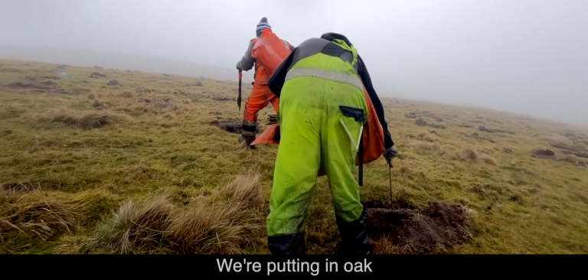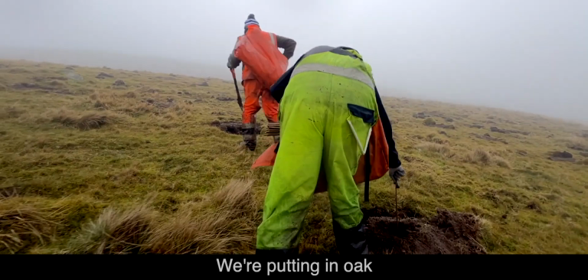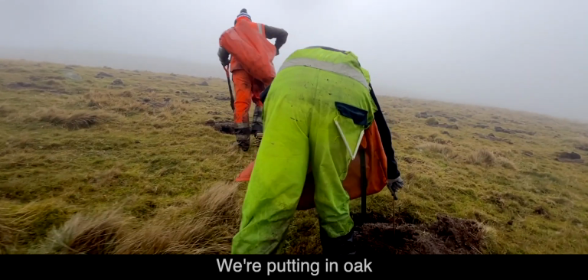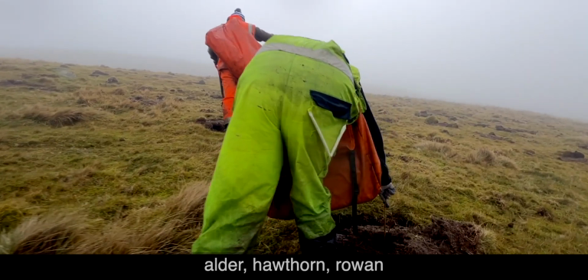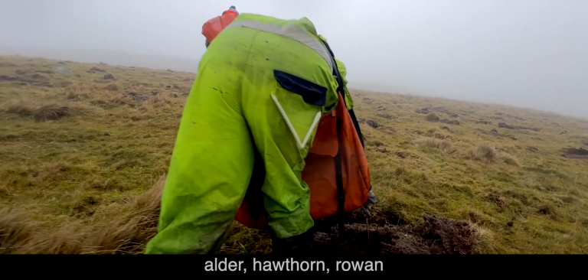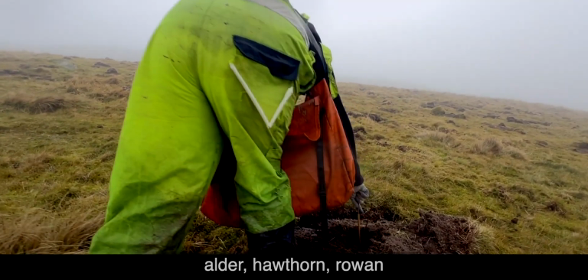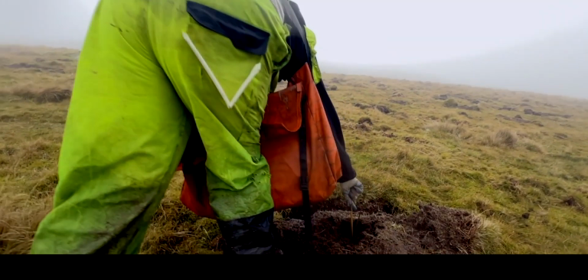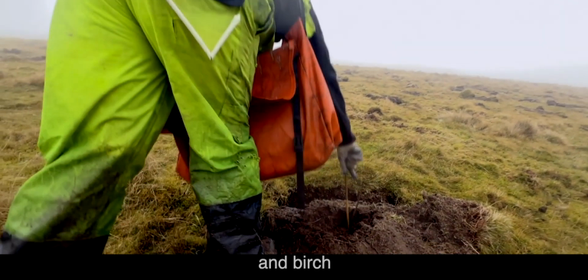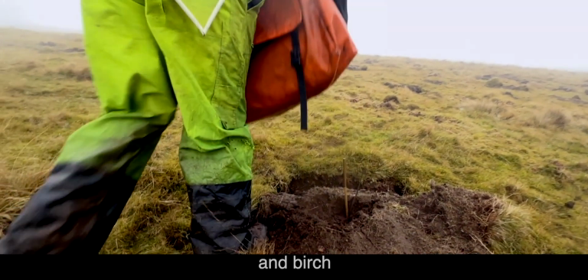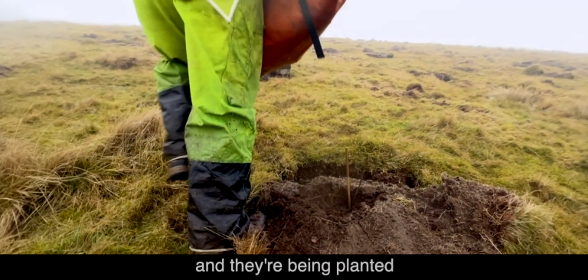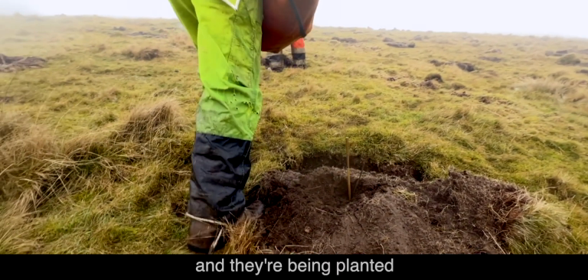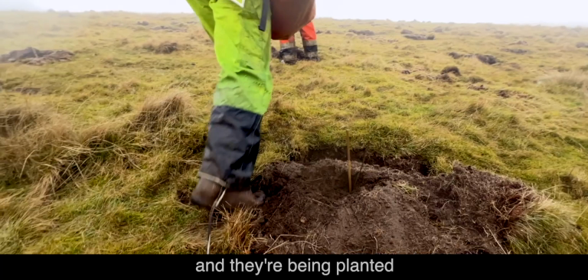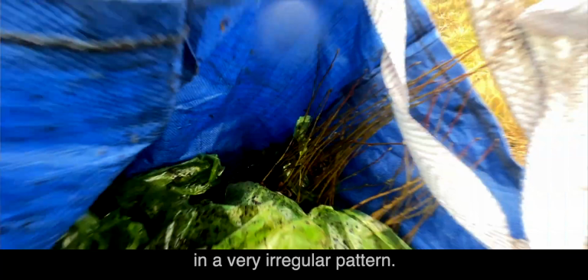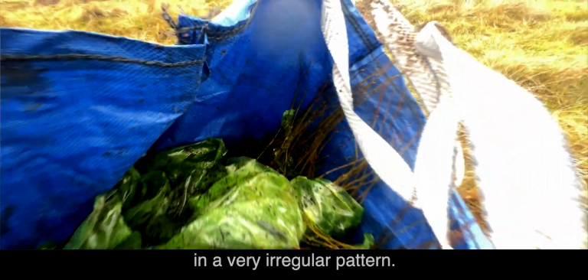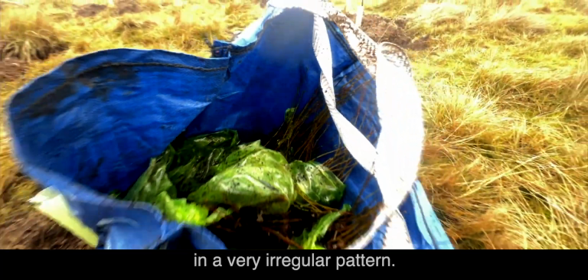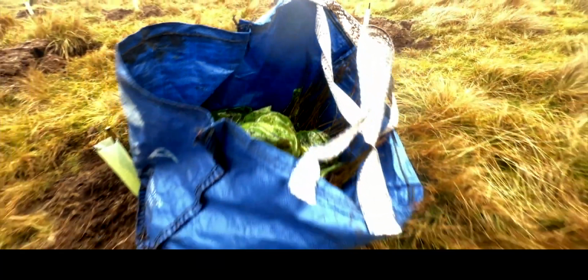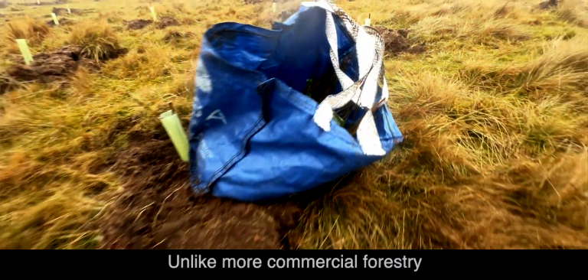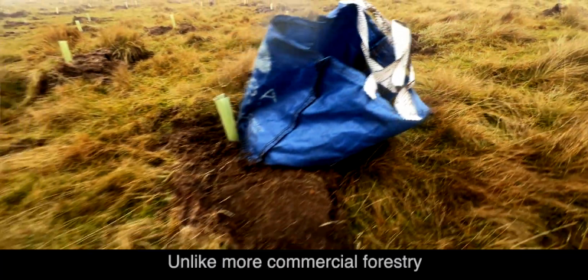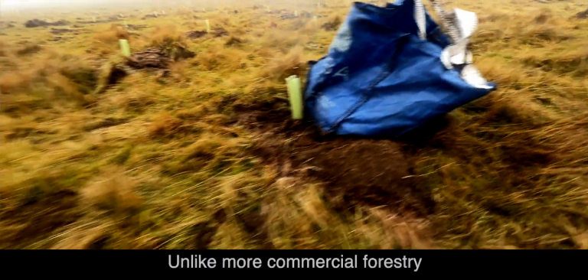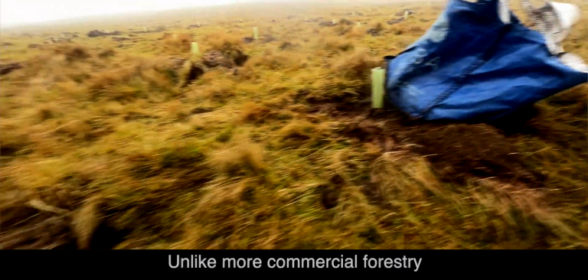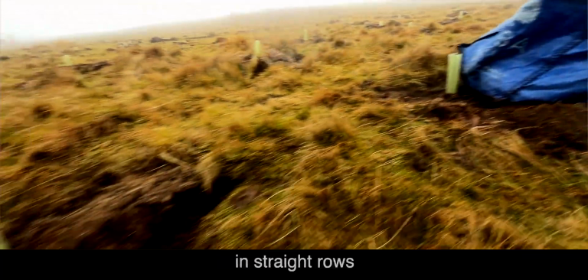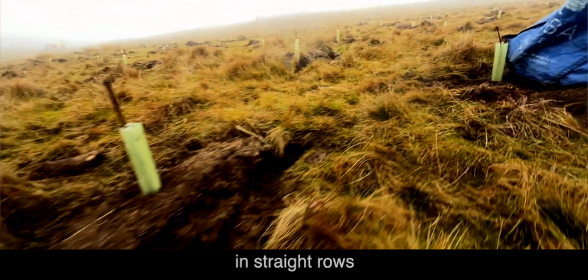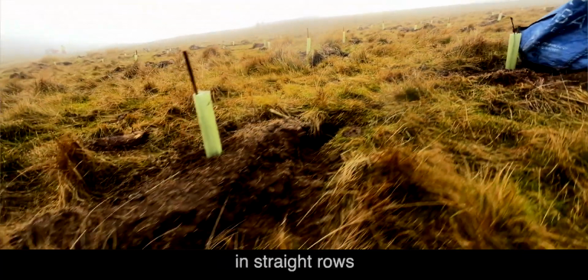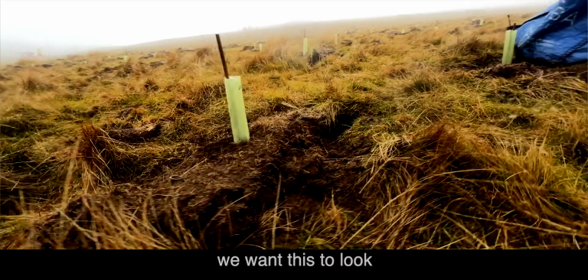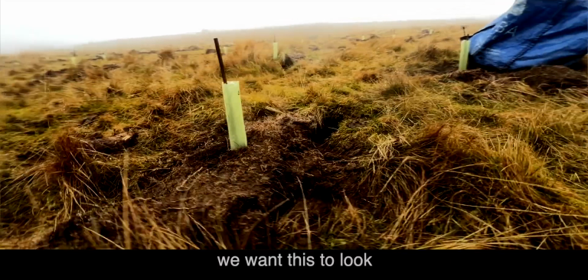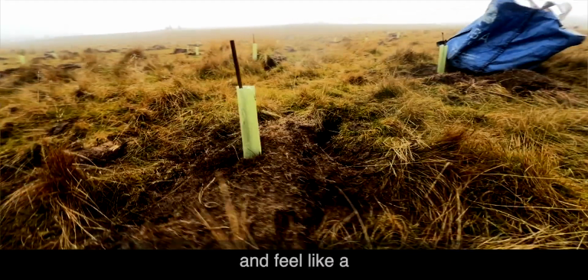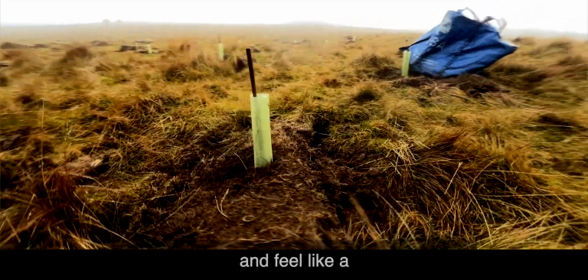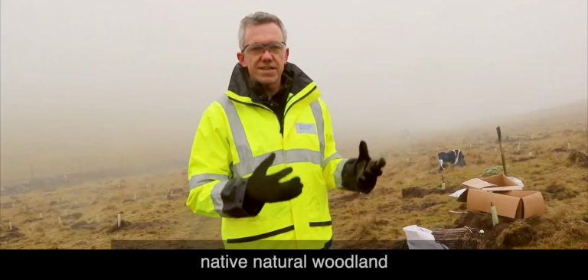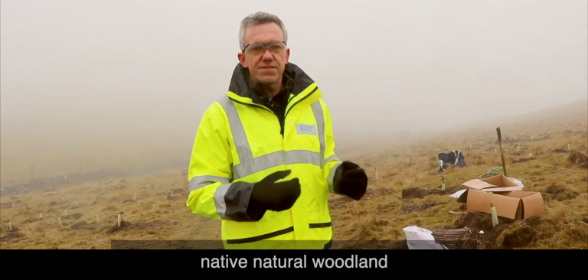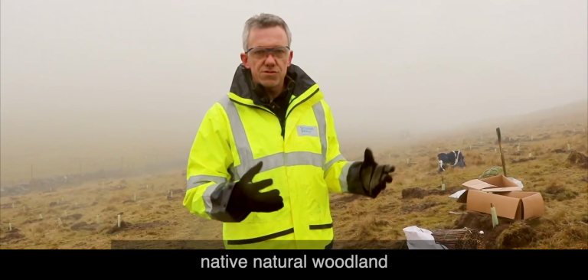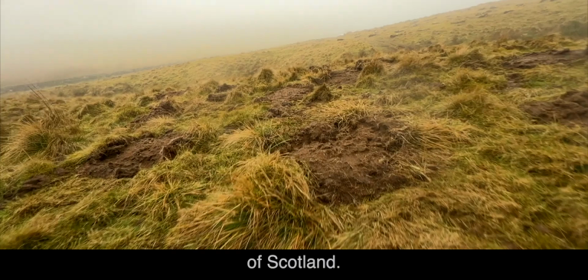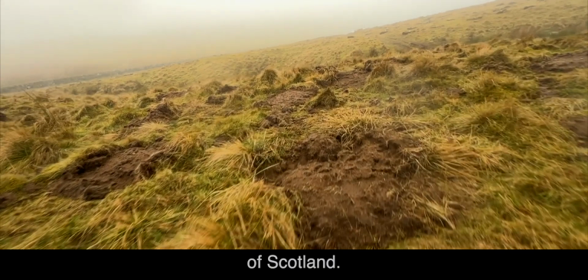We're putting in oak, alder, hawthorn, rowan, and birch, and they're being planted in a very irregular pattern. Unlike more commercial types of forestry in straight rows, we want this to look and feel like a native, natural woodland of Scotland.